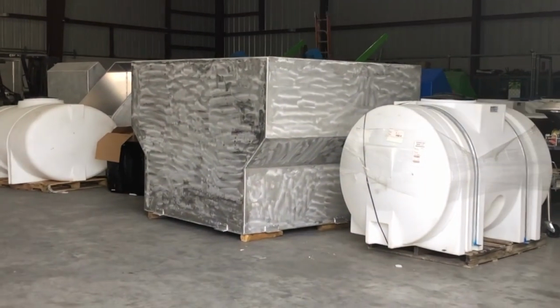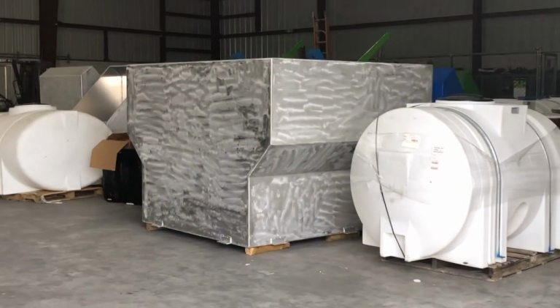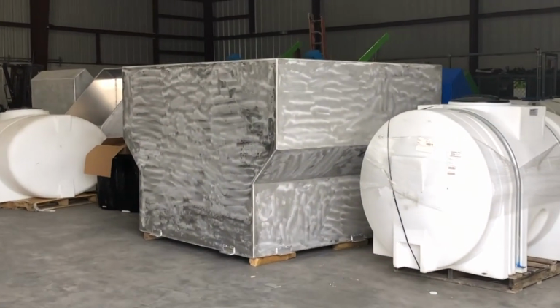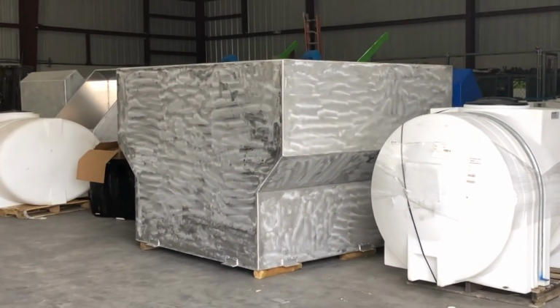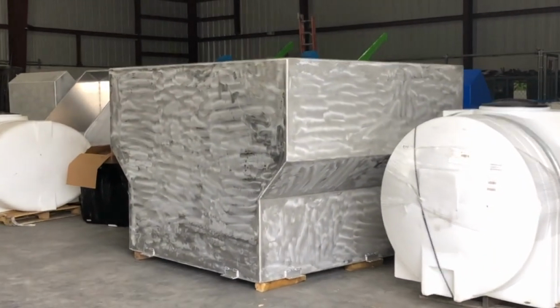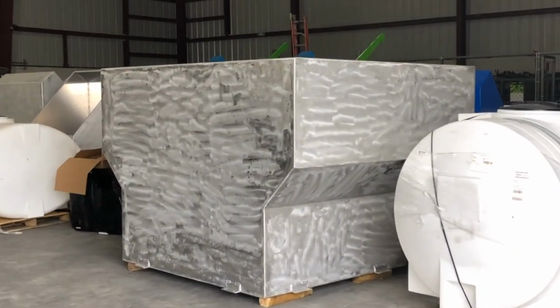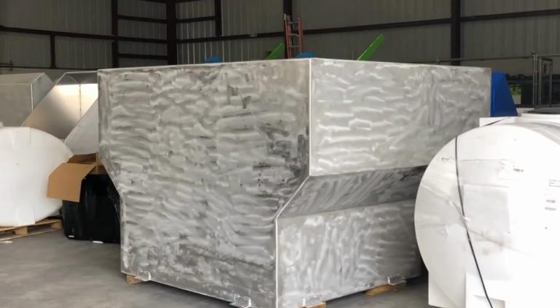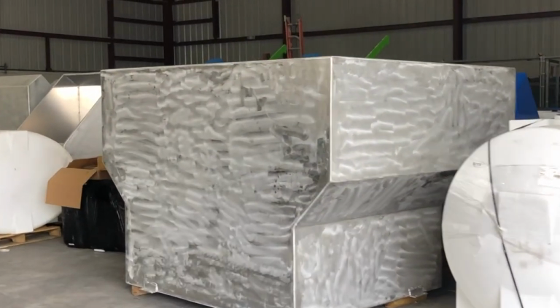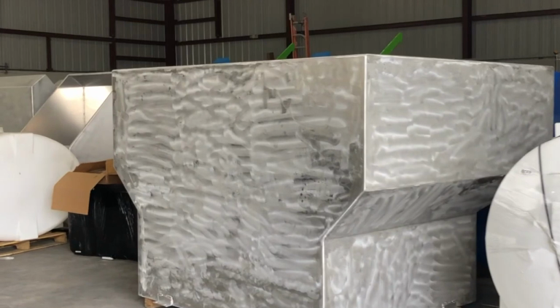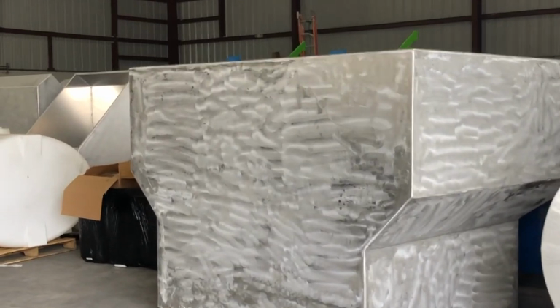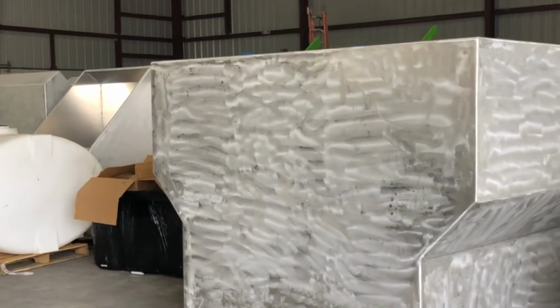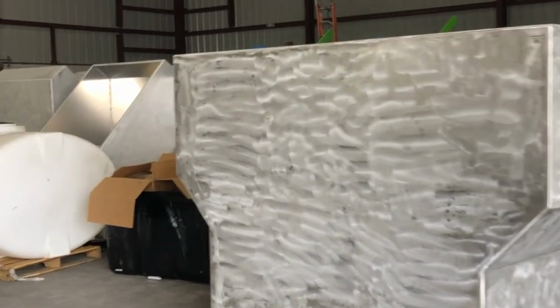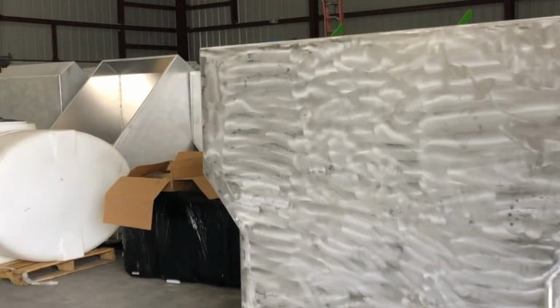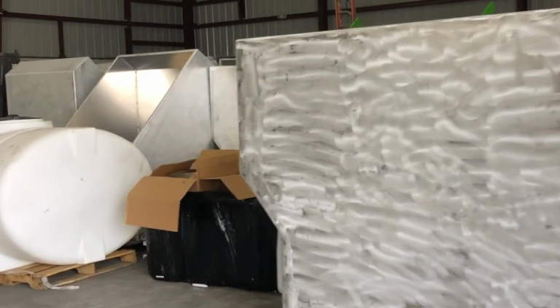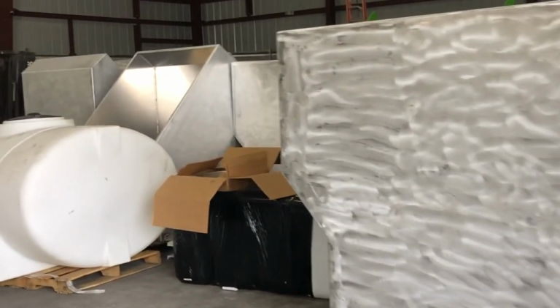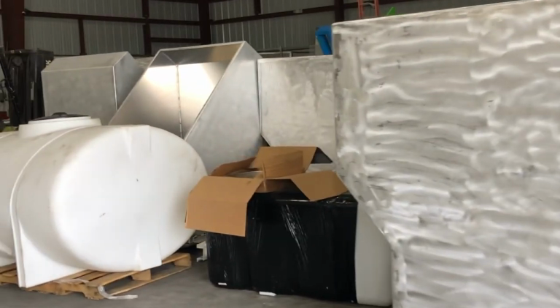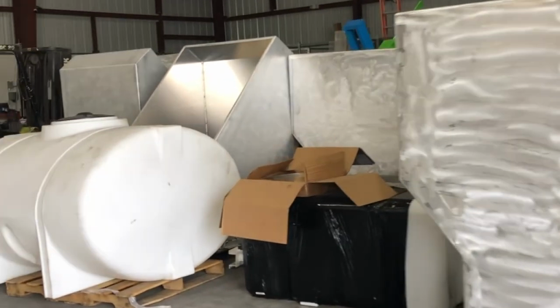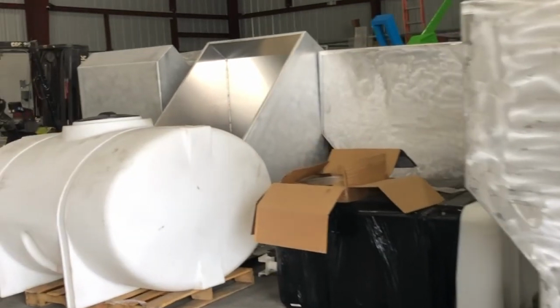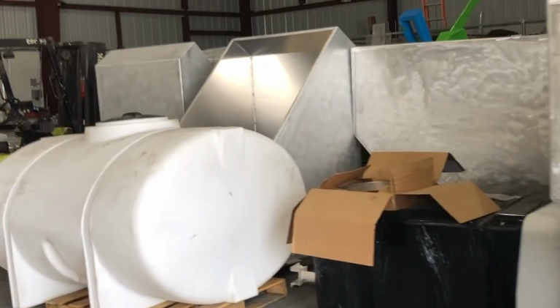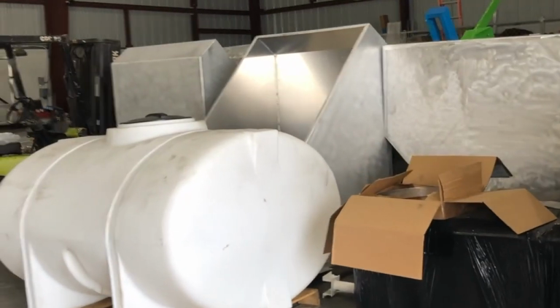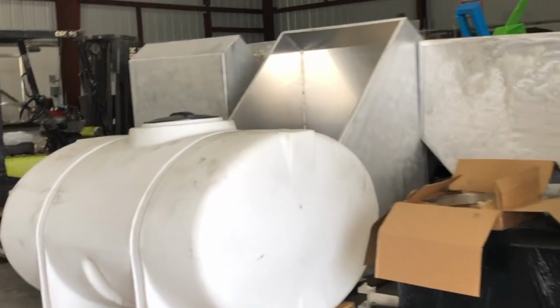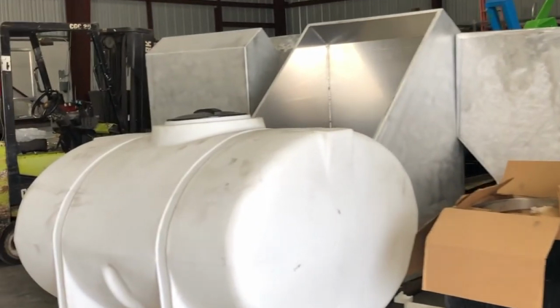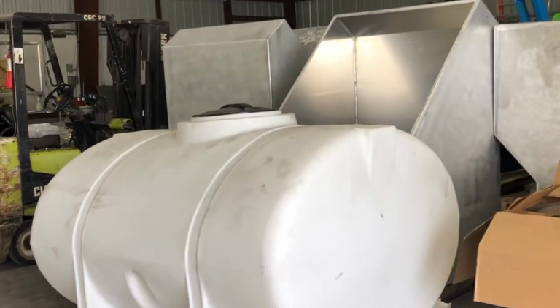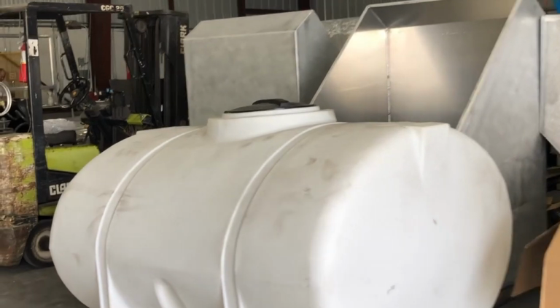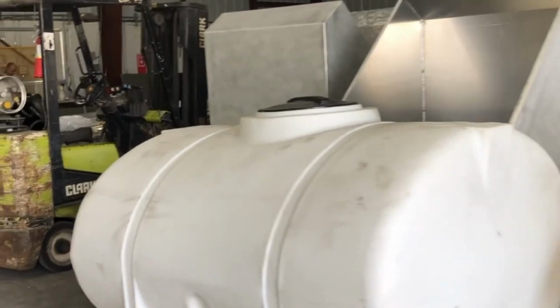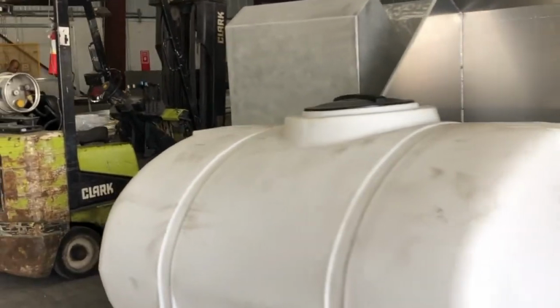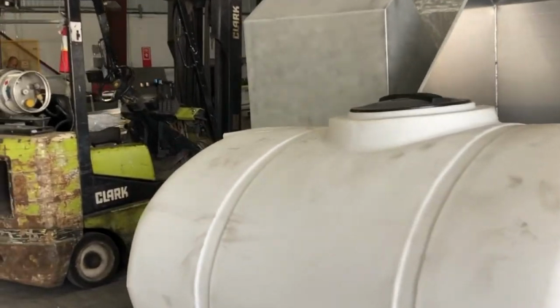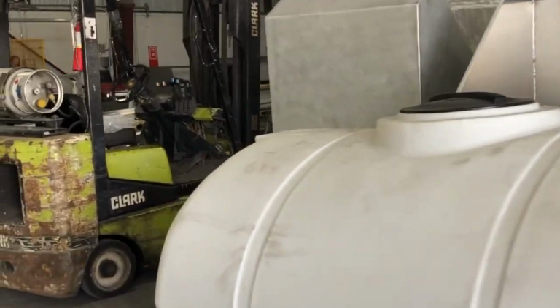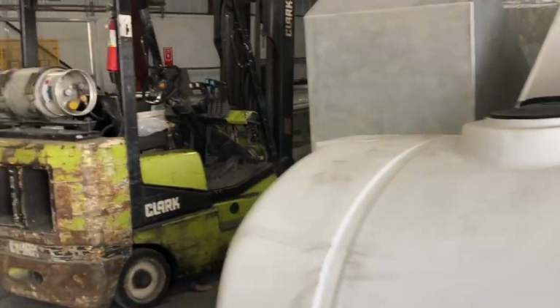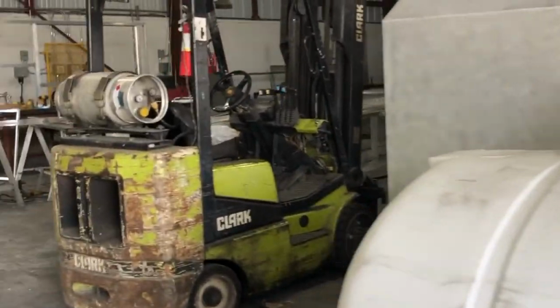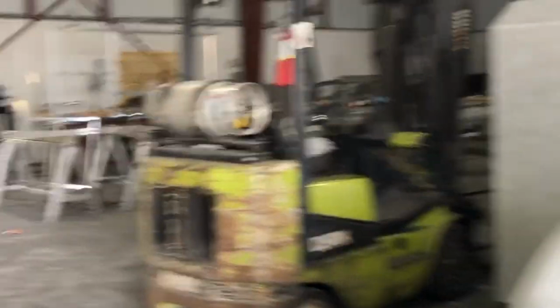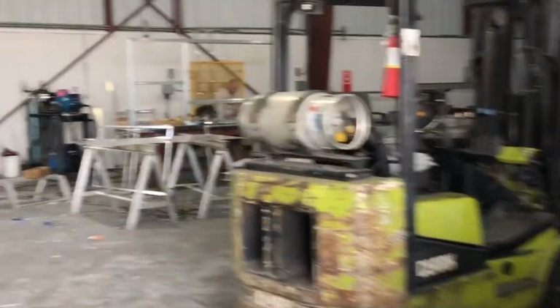Here we have some more water tanks. All of our hoppers are actually sanded. We're the only manufacturer in the industry that actually powder coats the entire hopper, inside and outside.